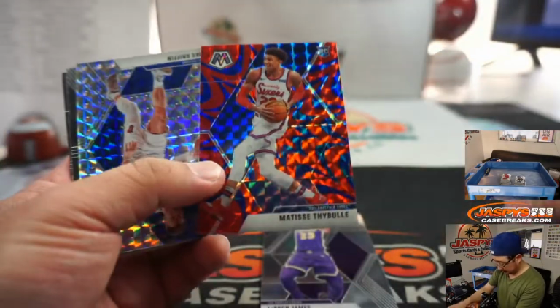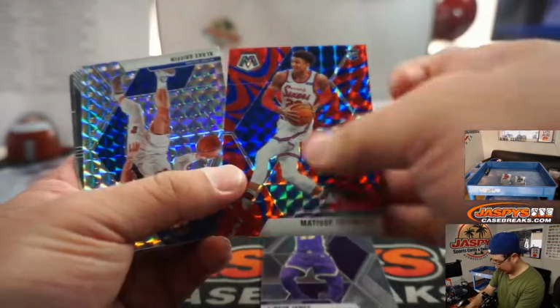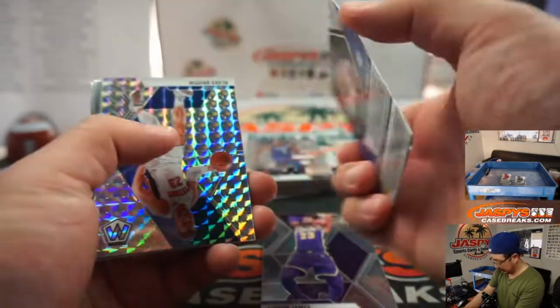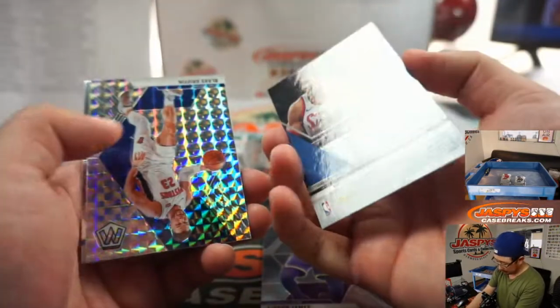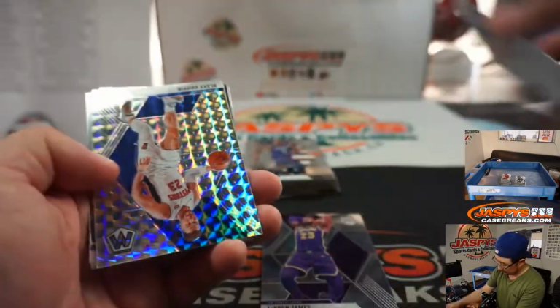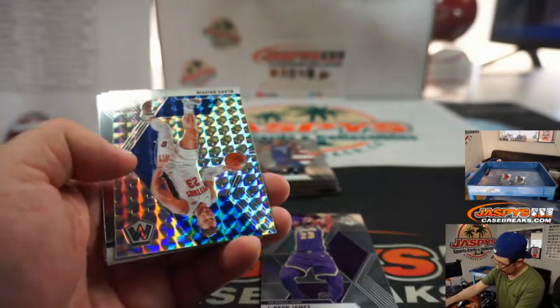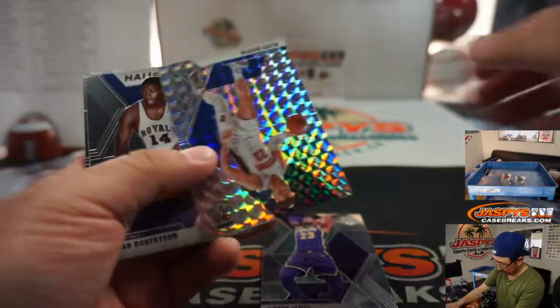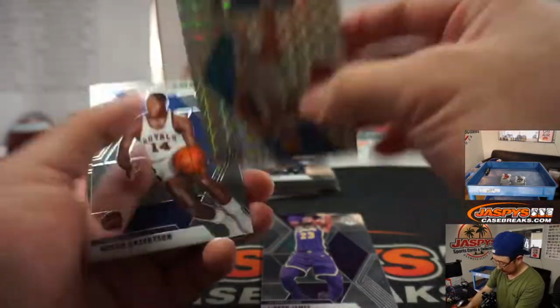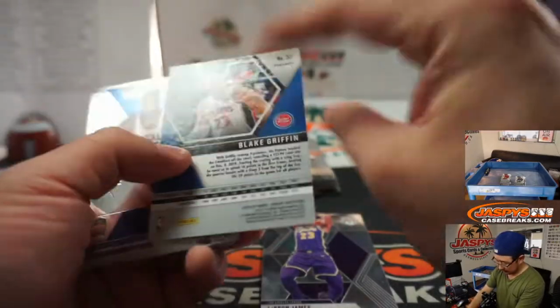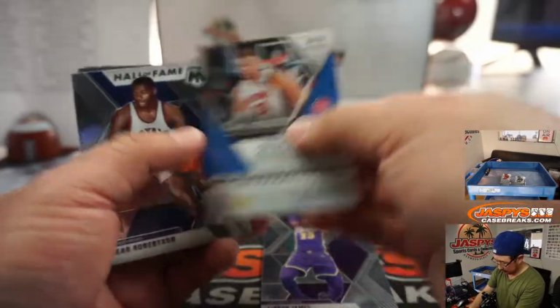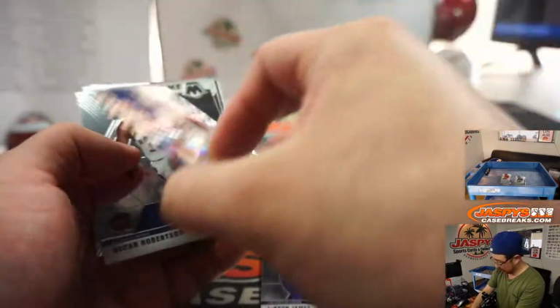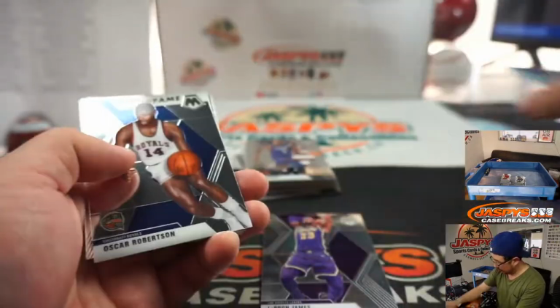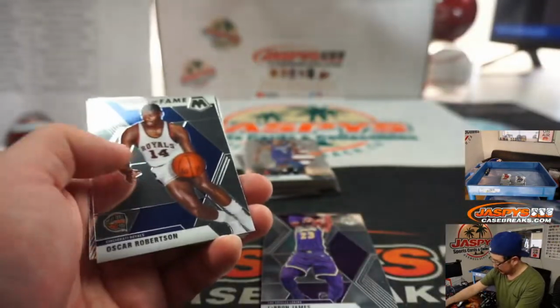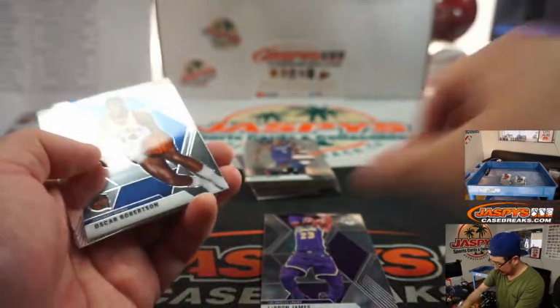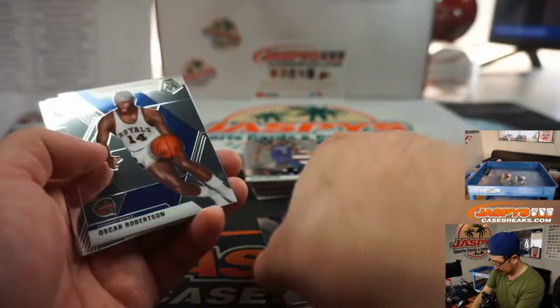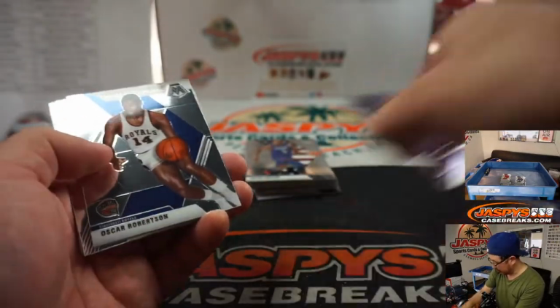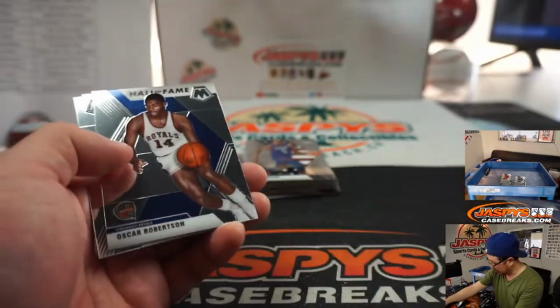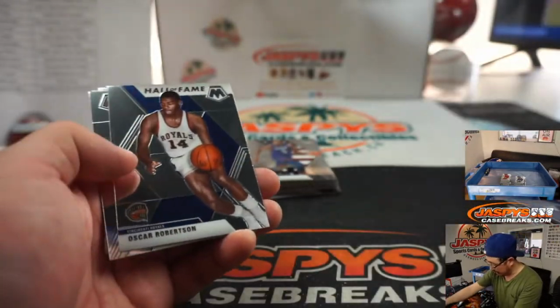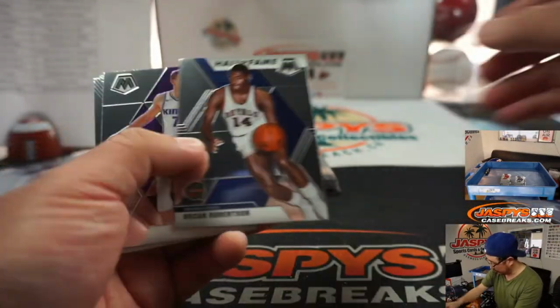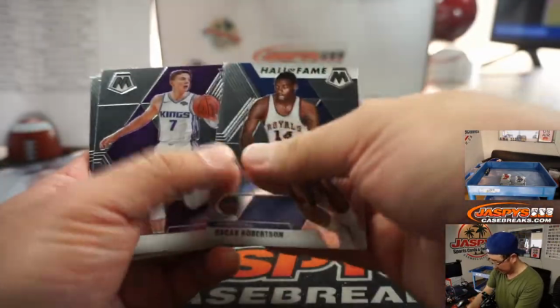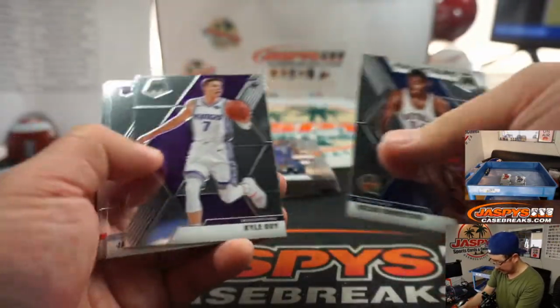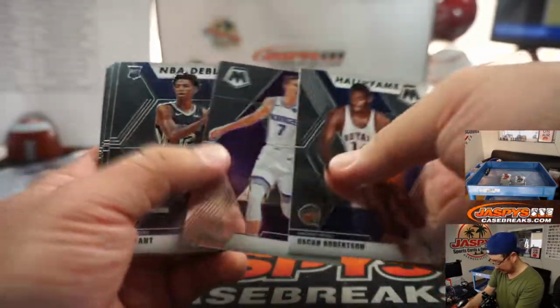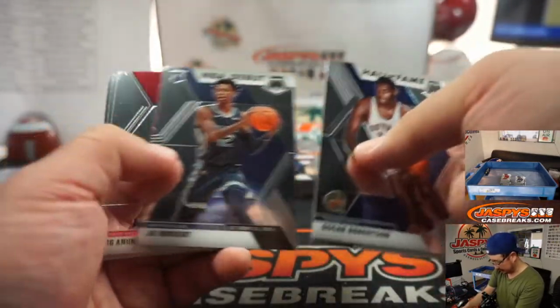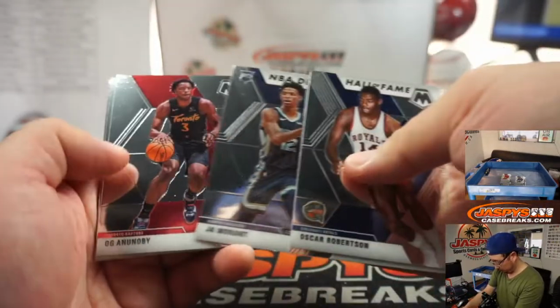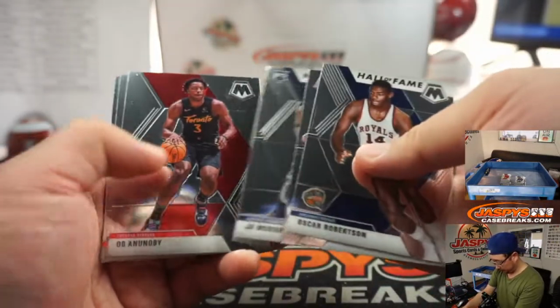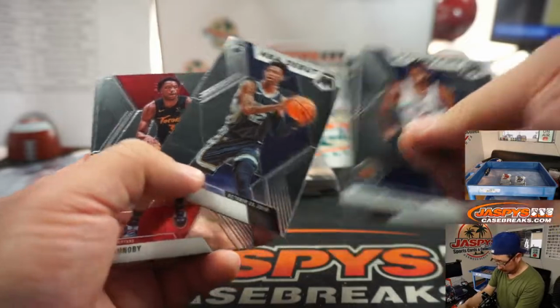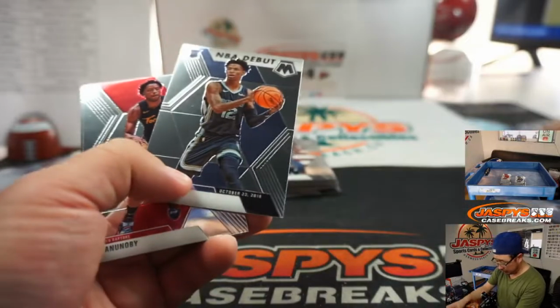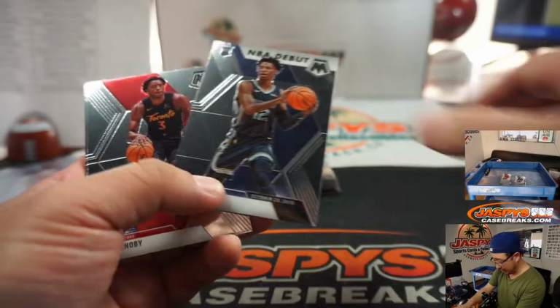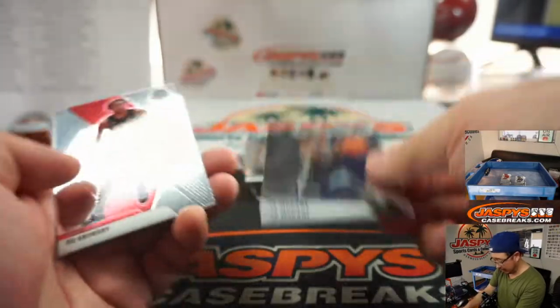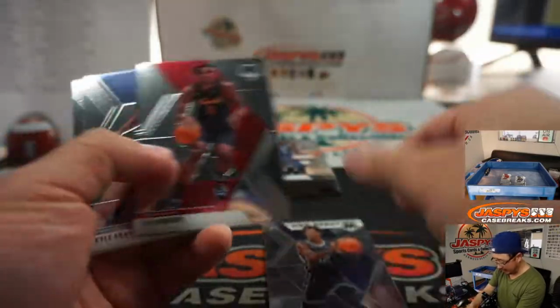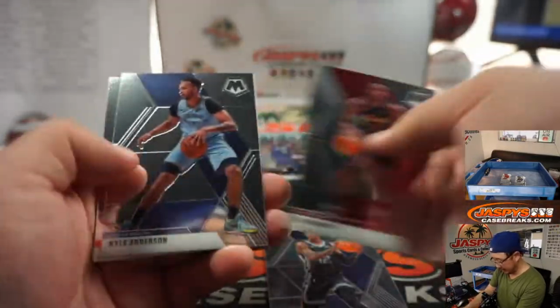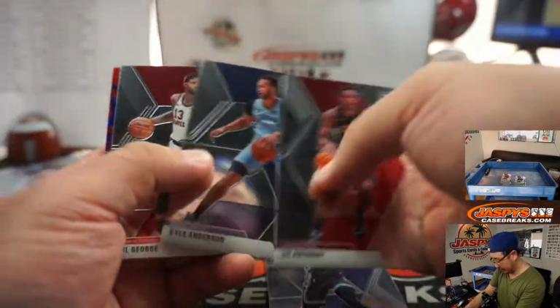Tyville, Blake Griffin, LeBron James base, and another Ja Morant NBA debut.